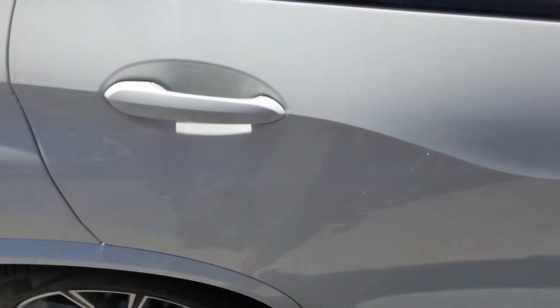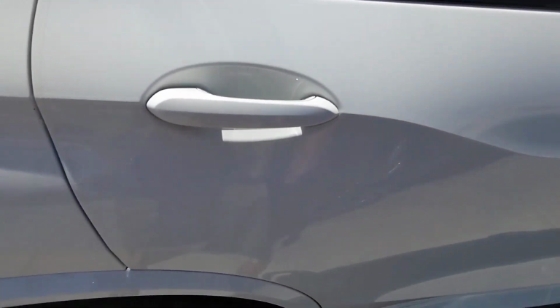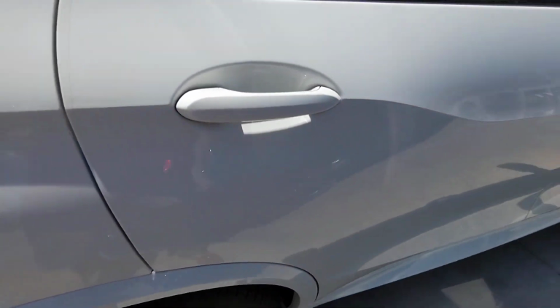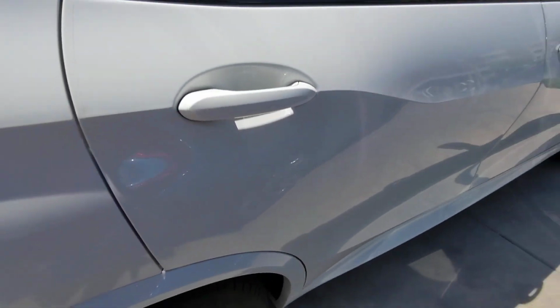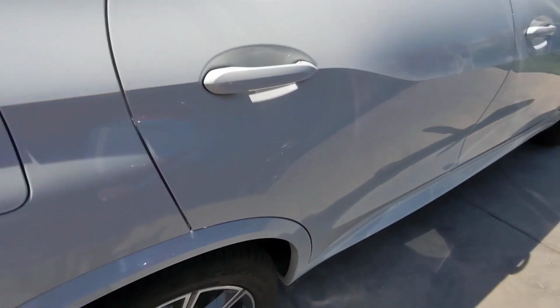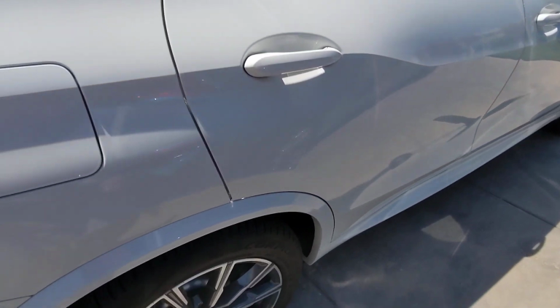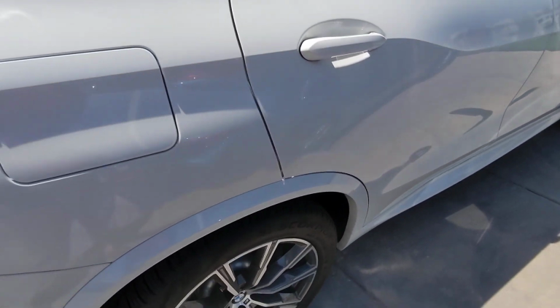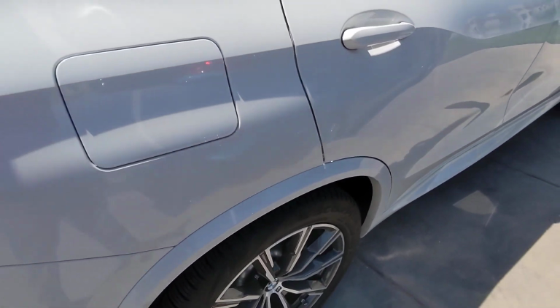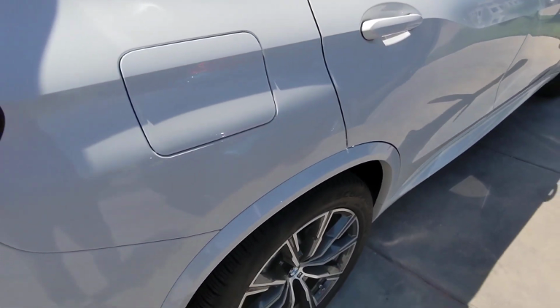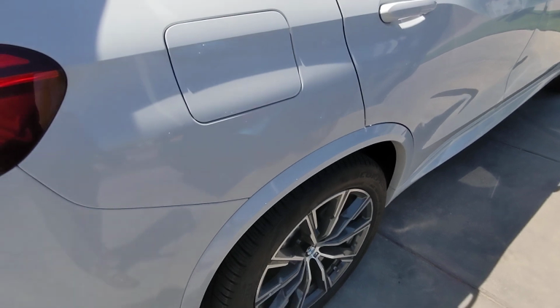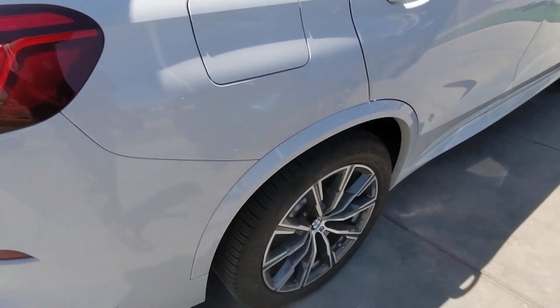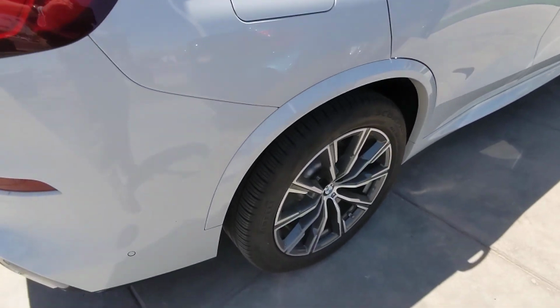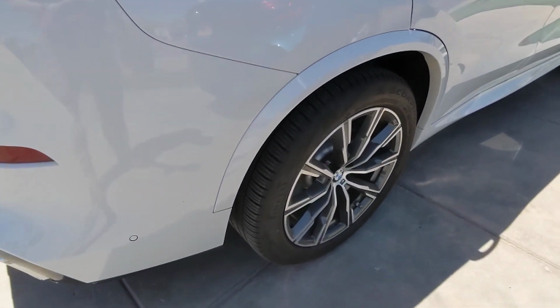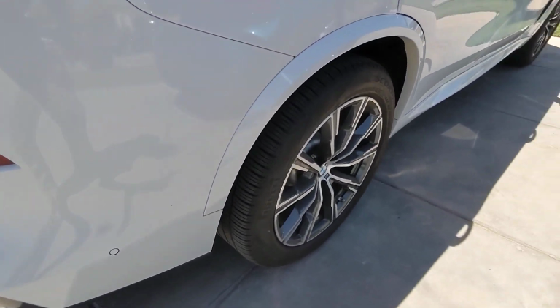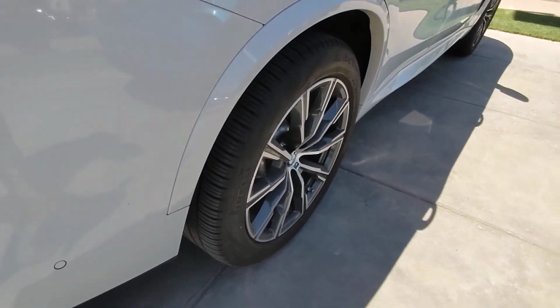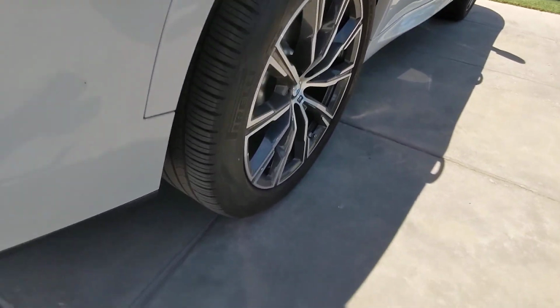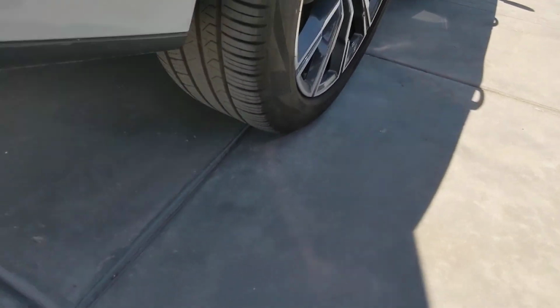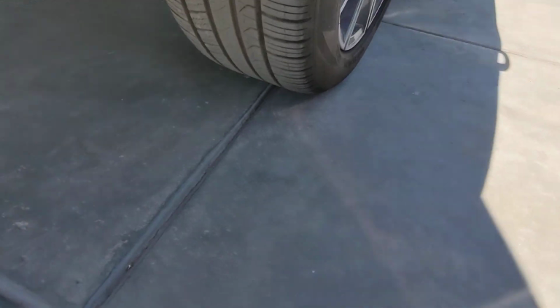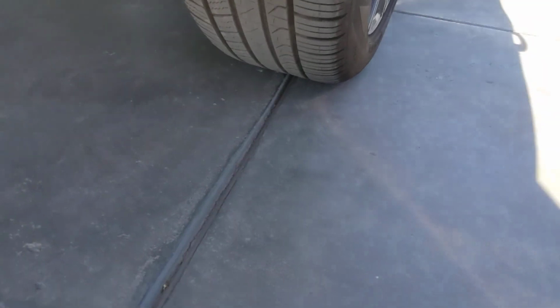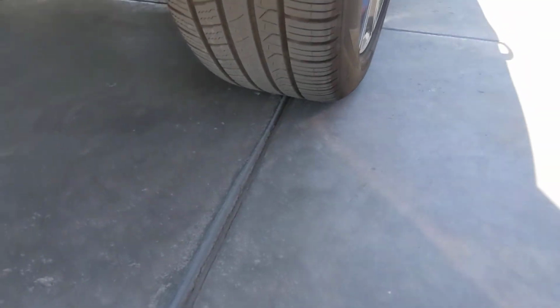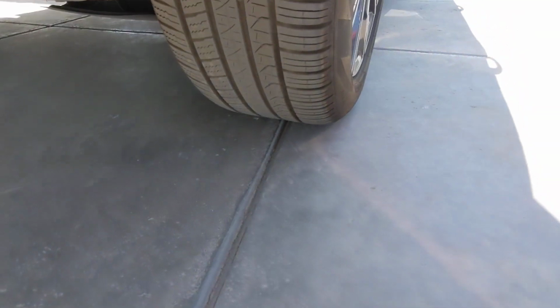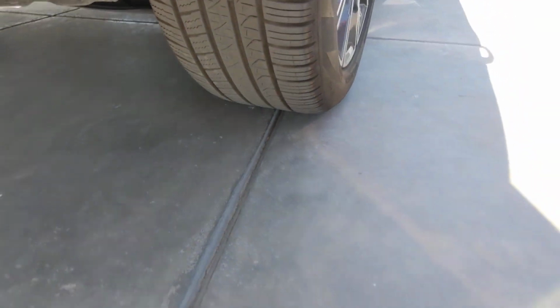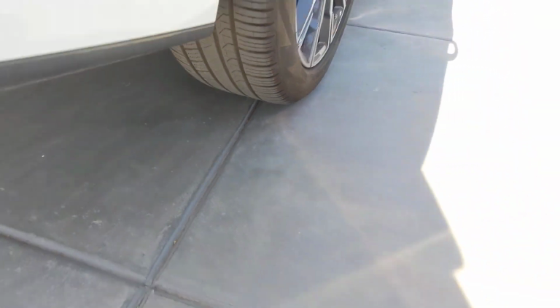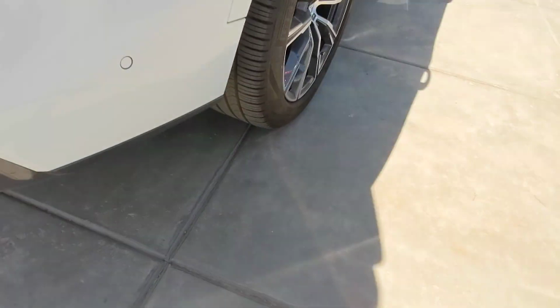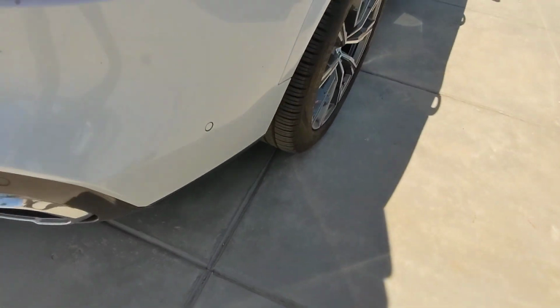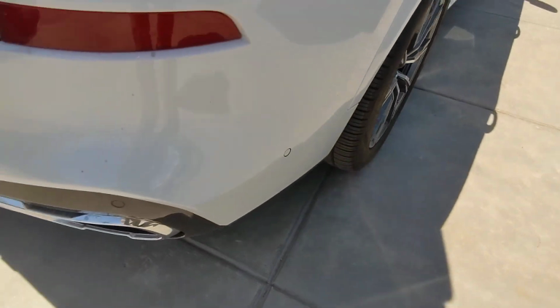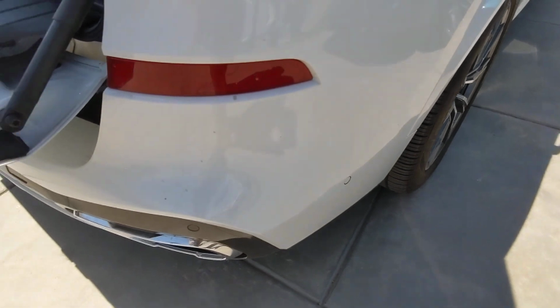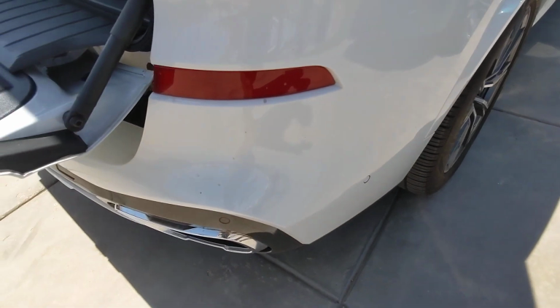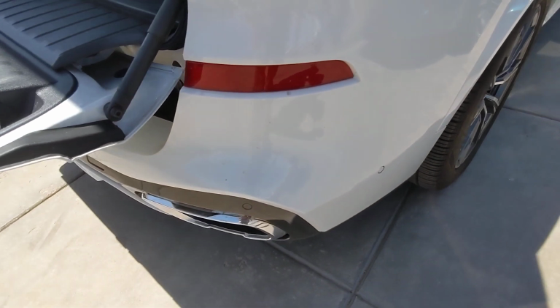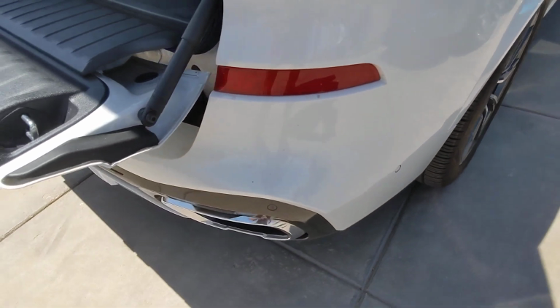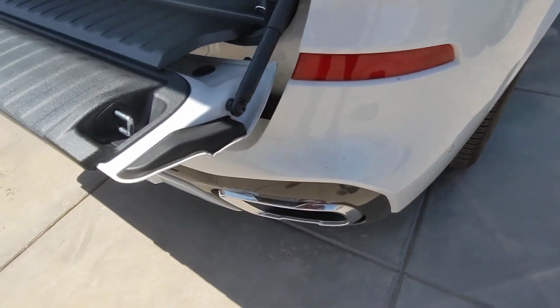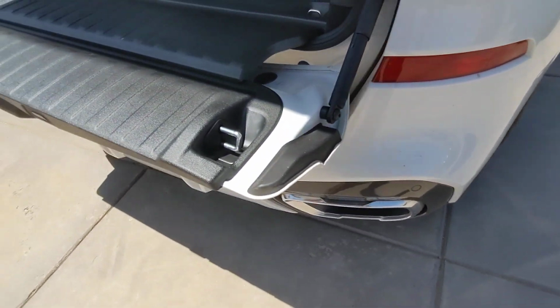It's in super shape, which should be expected with those low miles. Good rubber on the back, getting a bit dirty here.